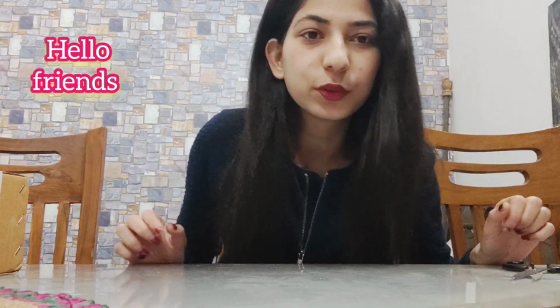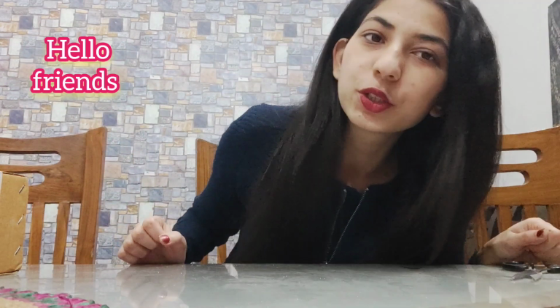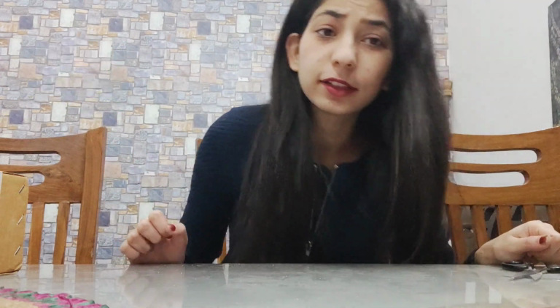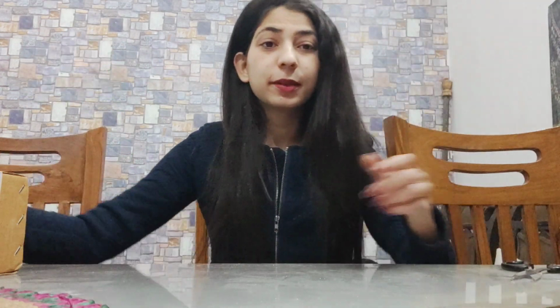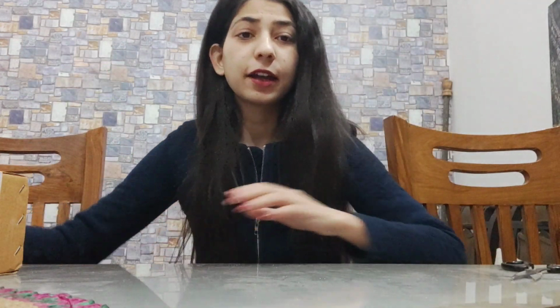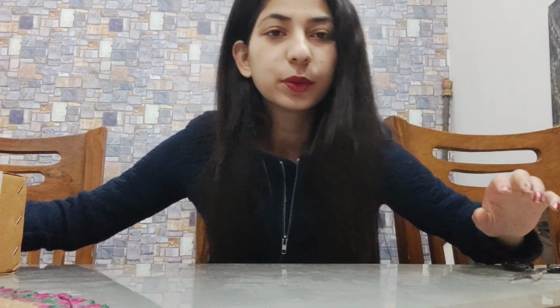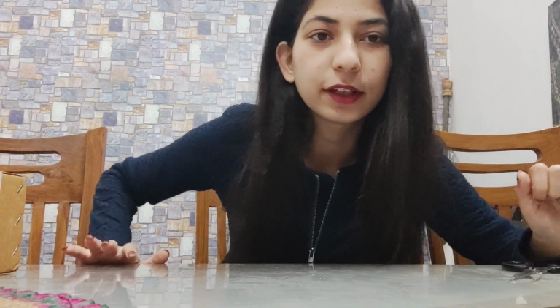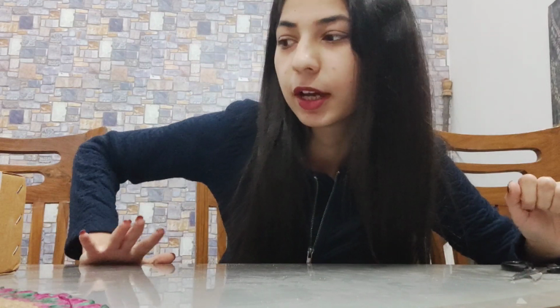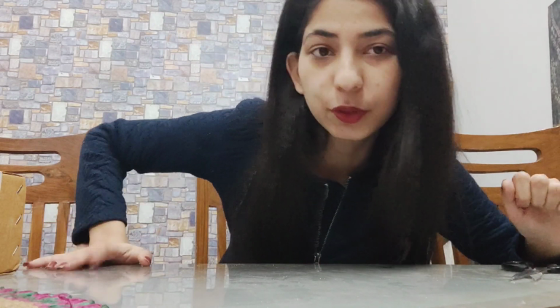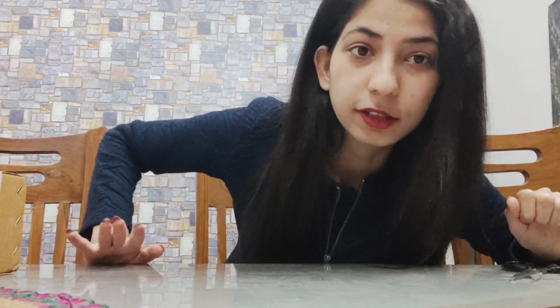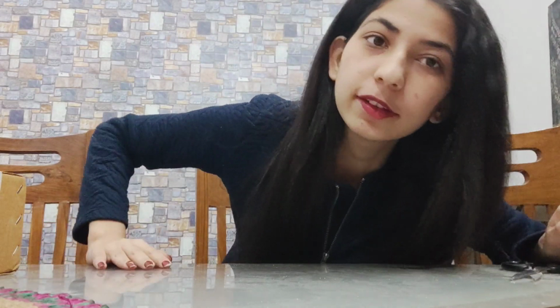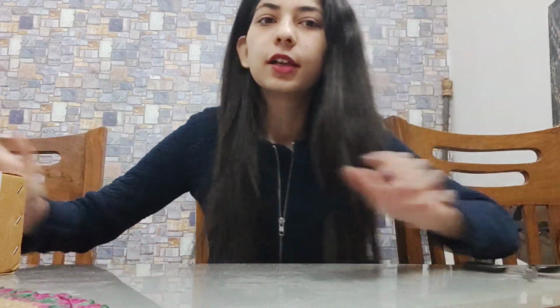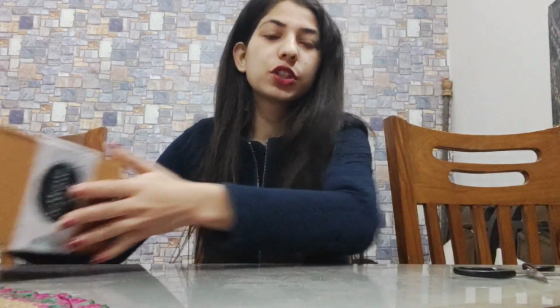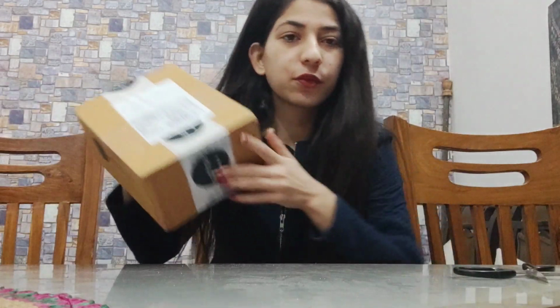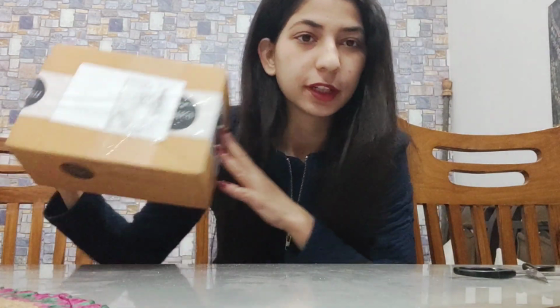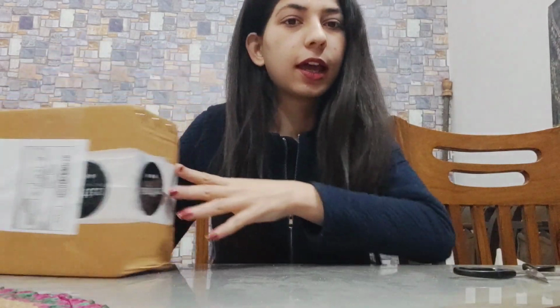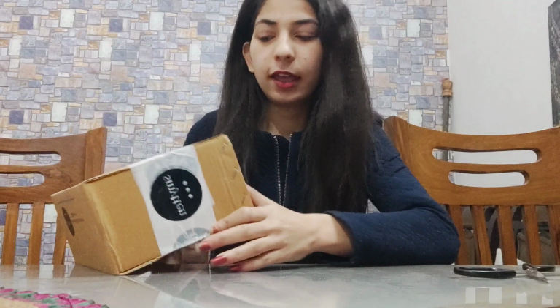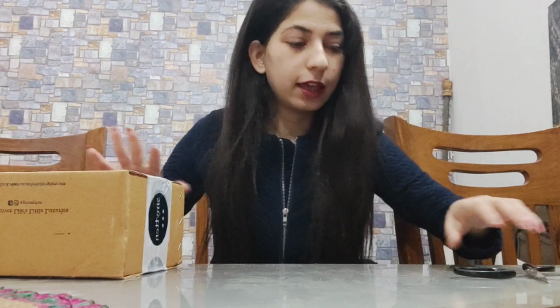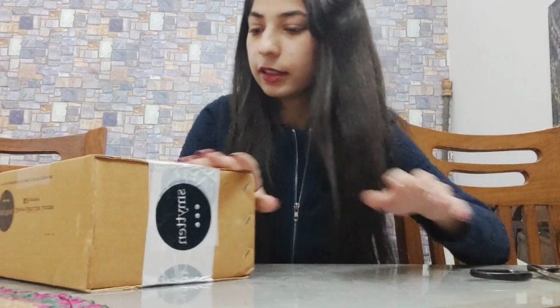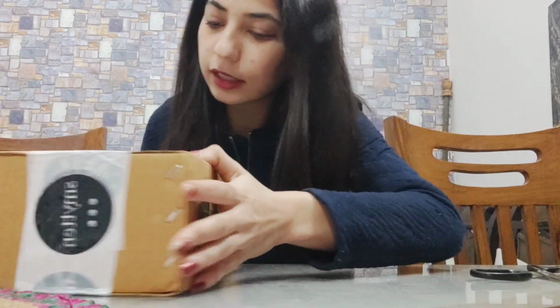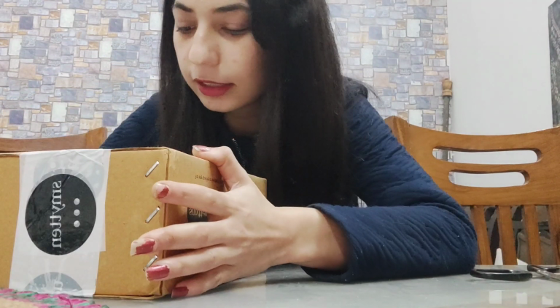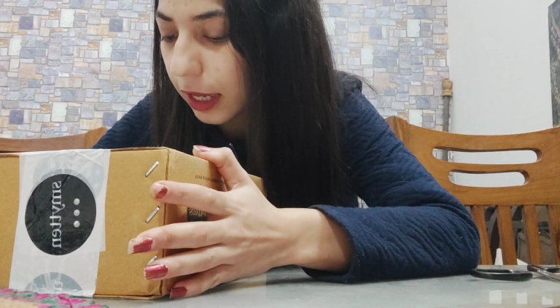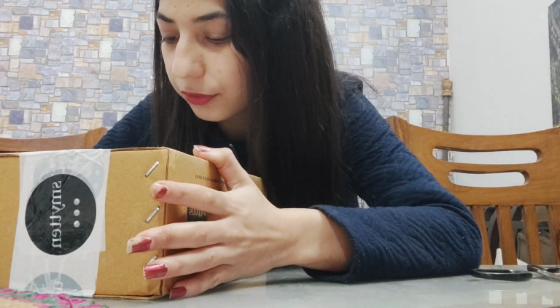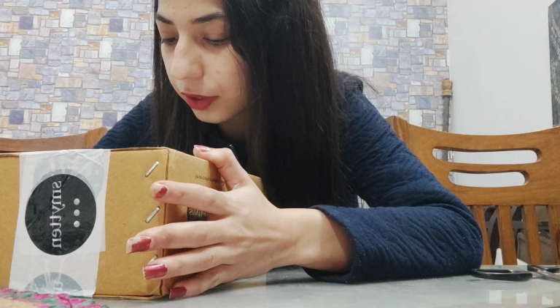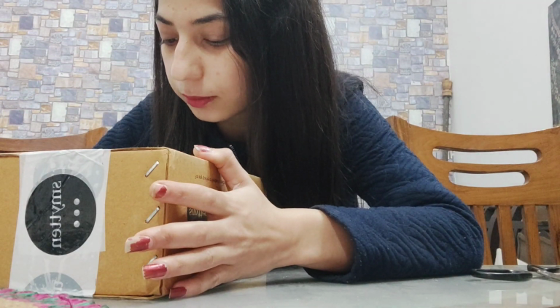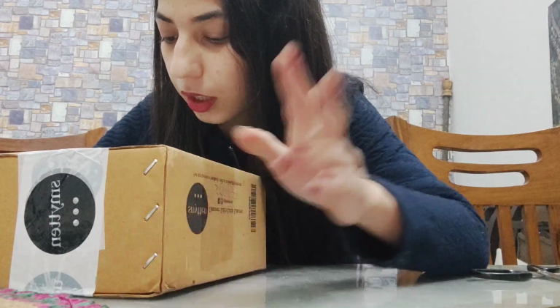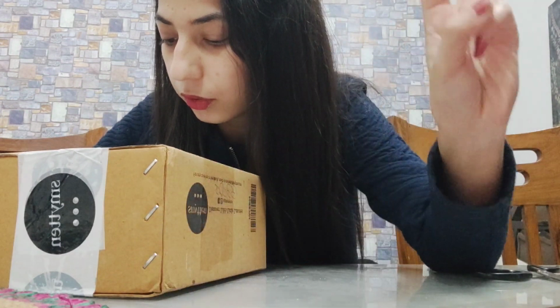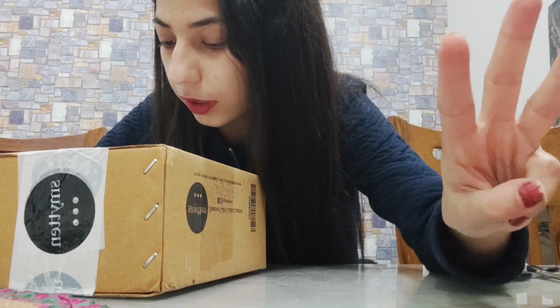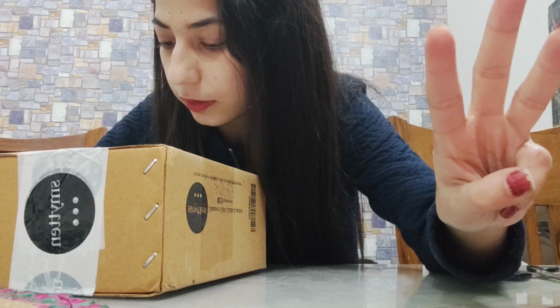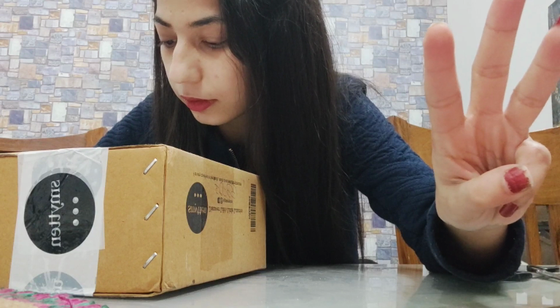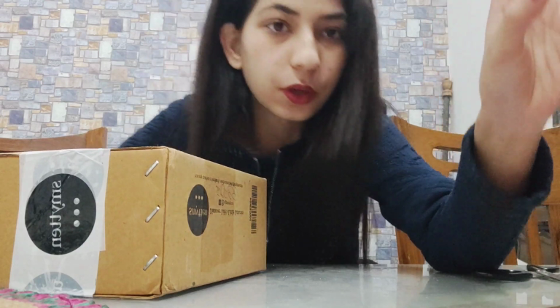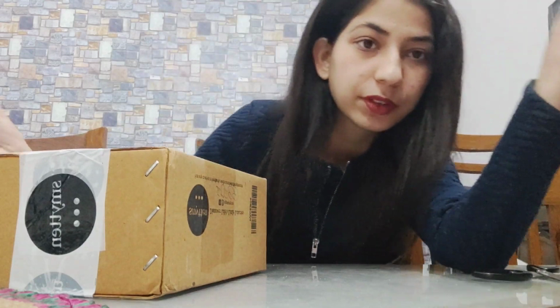Welcome back to my channel, this is Alina Mirza. Today we are going to open another parcel which is again from Smitten. We have three things in this.